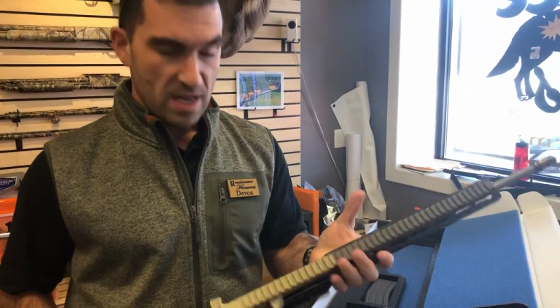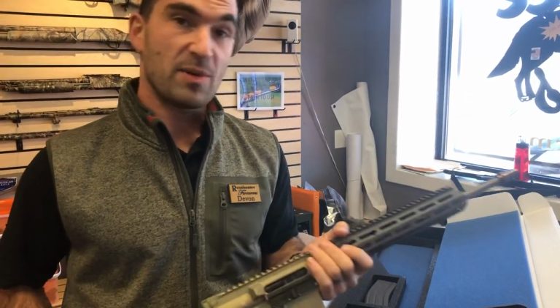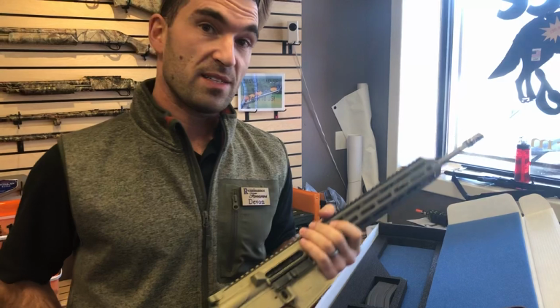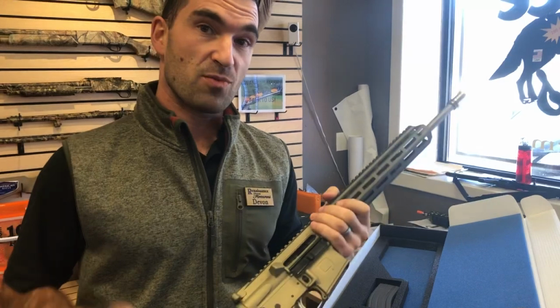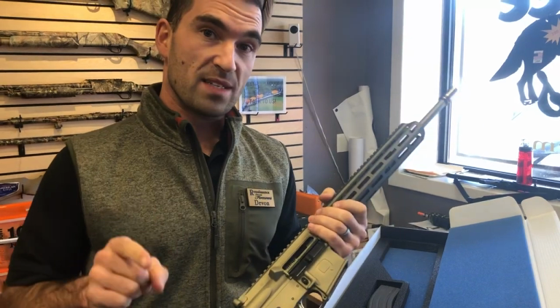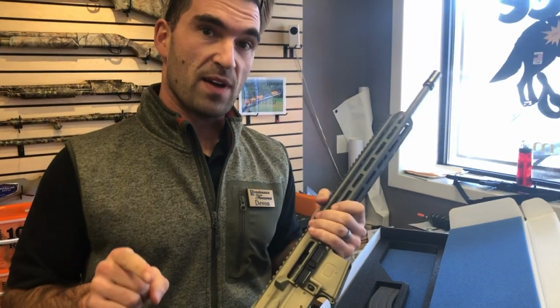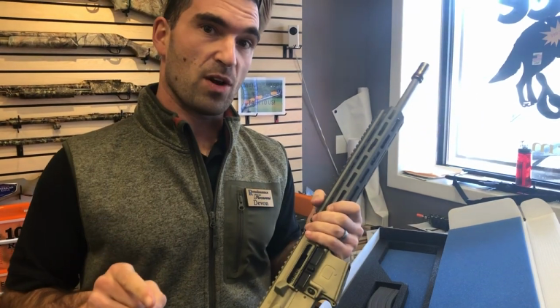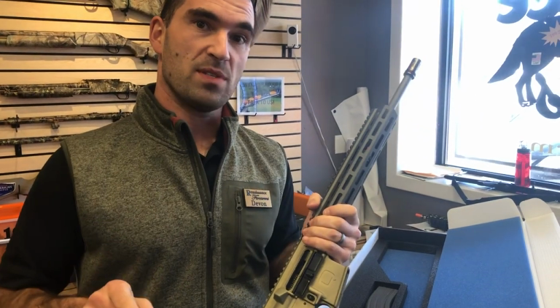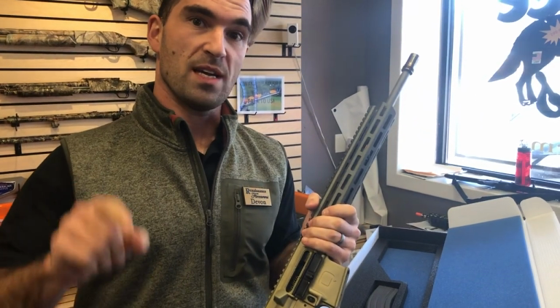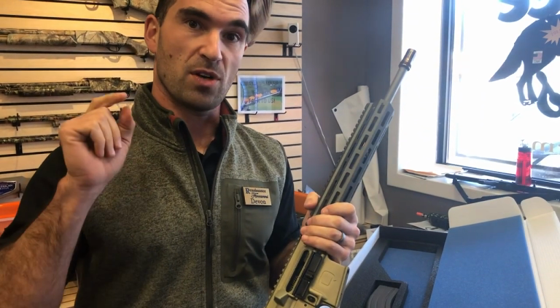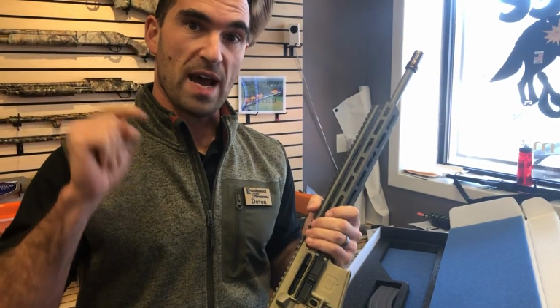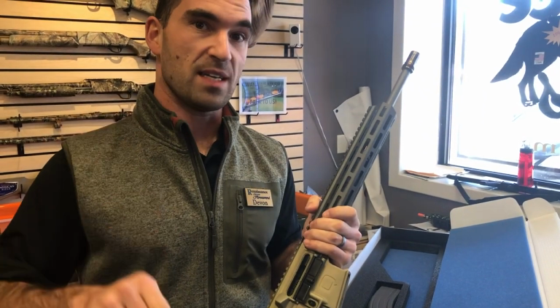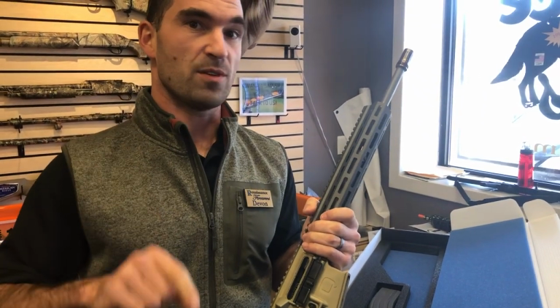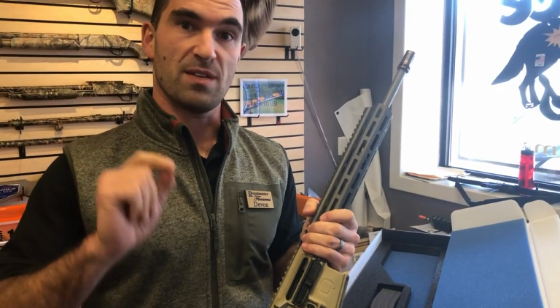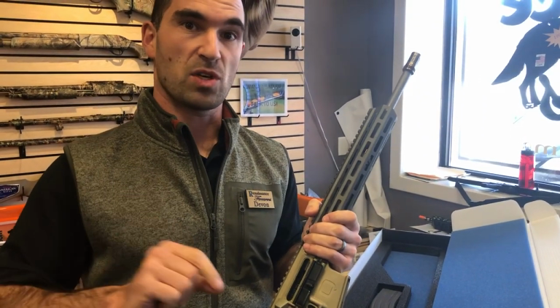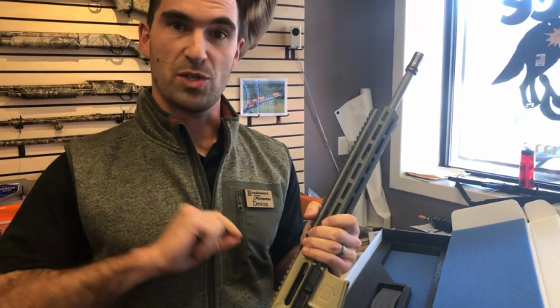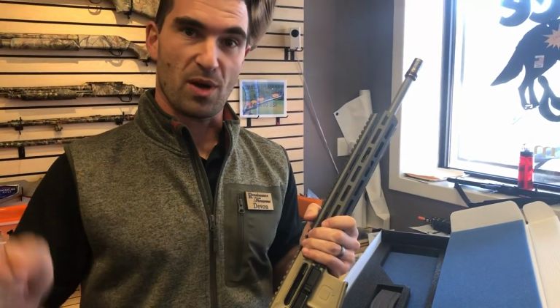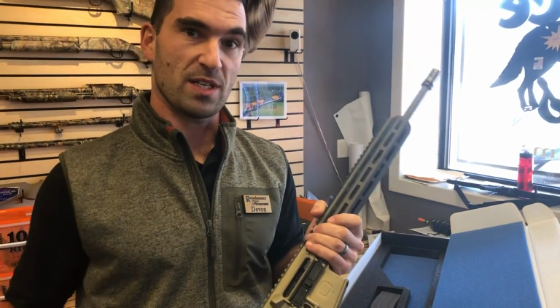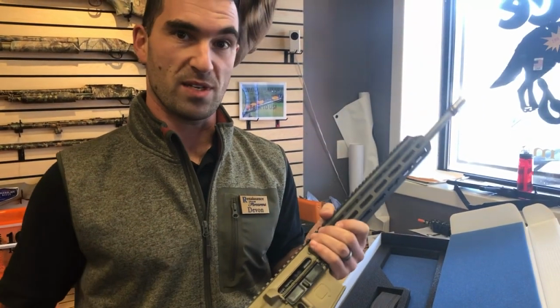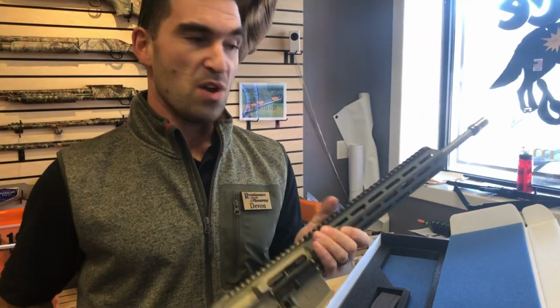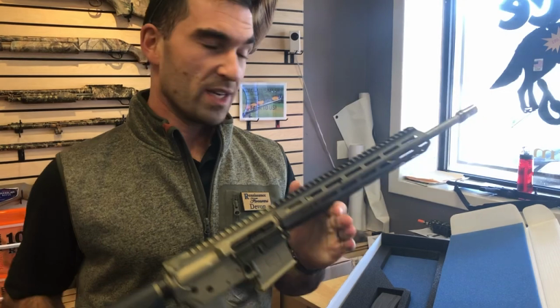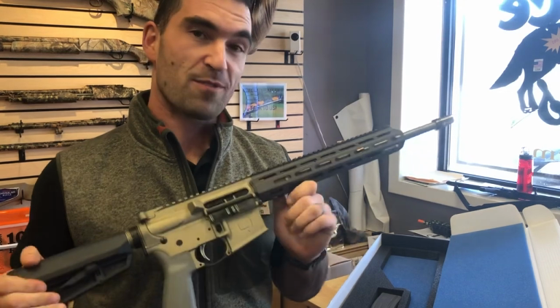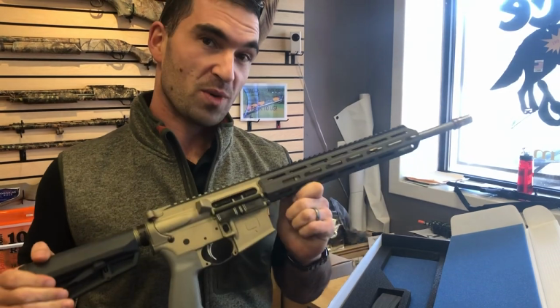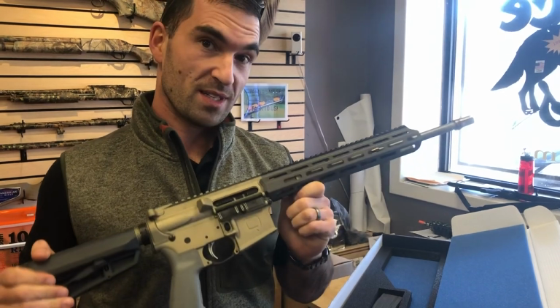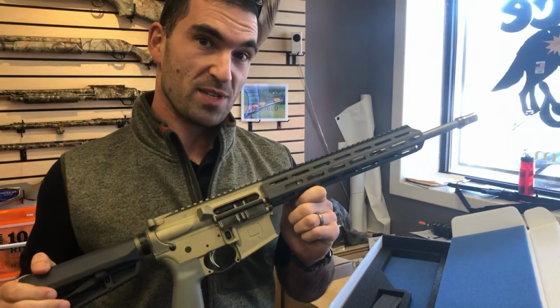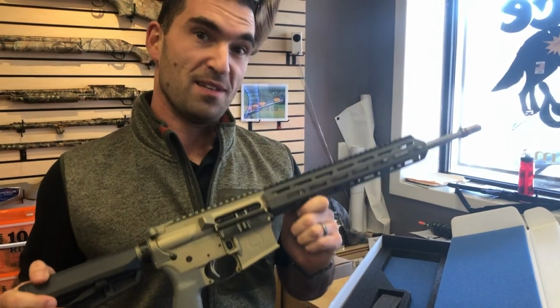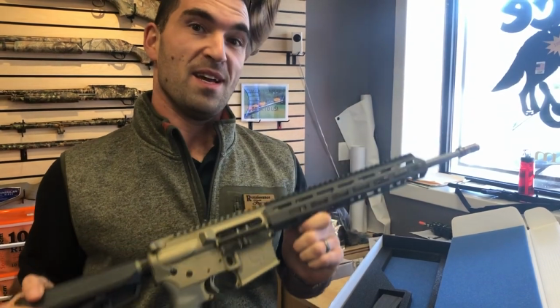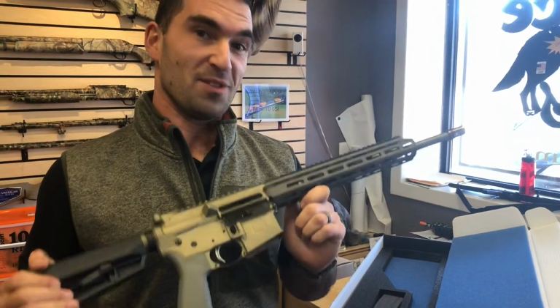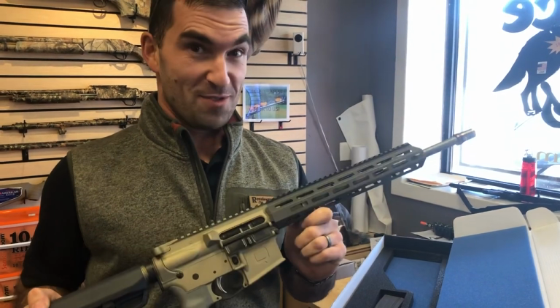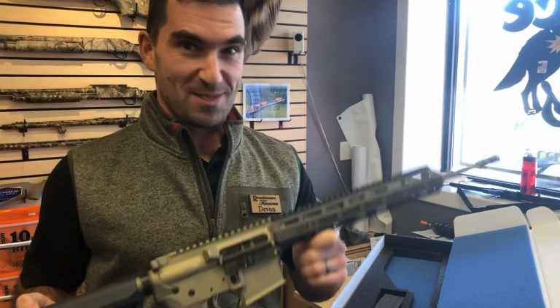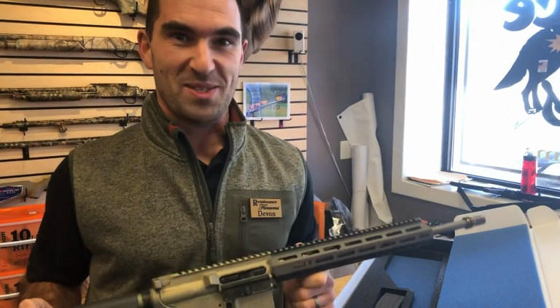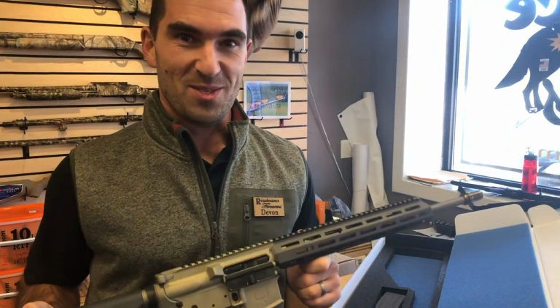Come on down and see us at Renaissance Firearms. If you're out of state, feel free to give us a call — we ship all over the country. We got the first ones in the country in, and they're gonna go fast. See you guys soon.